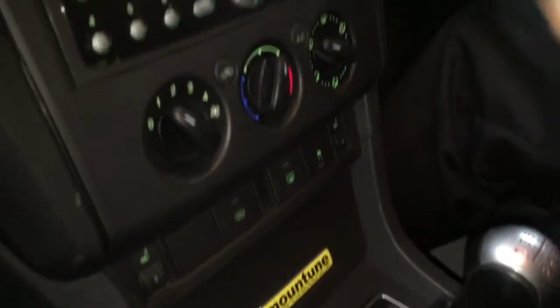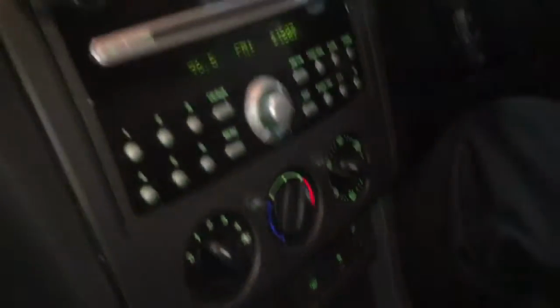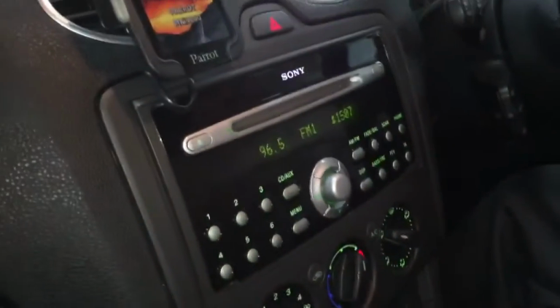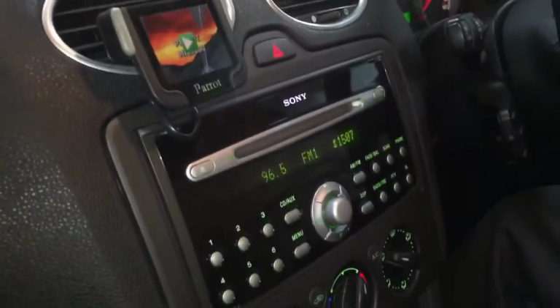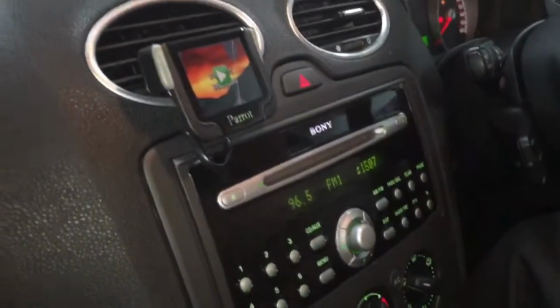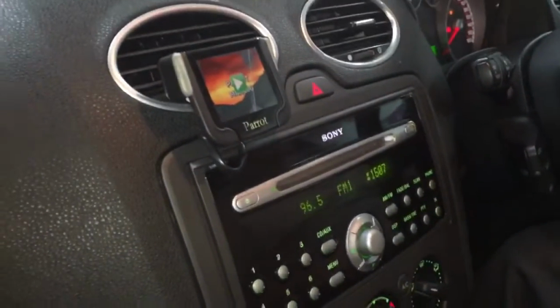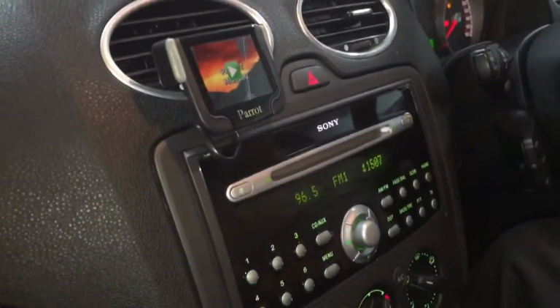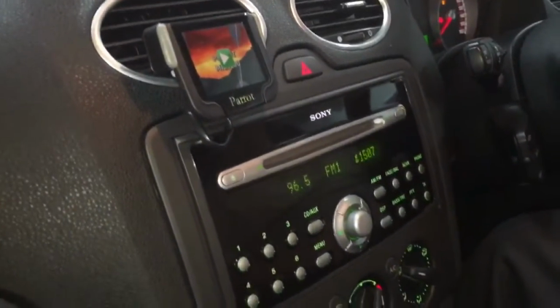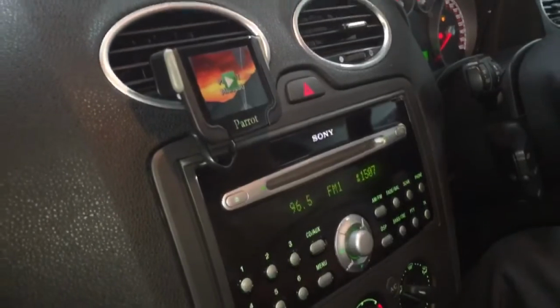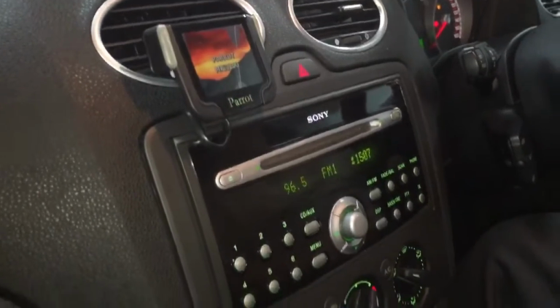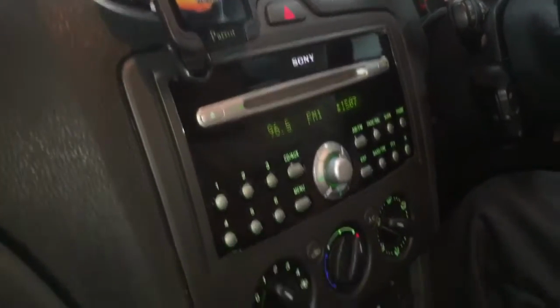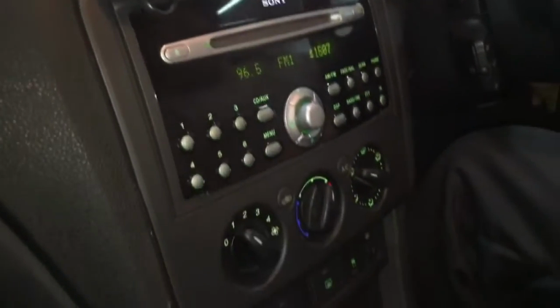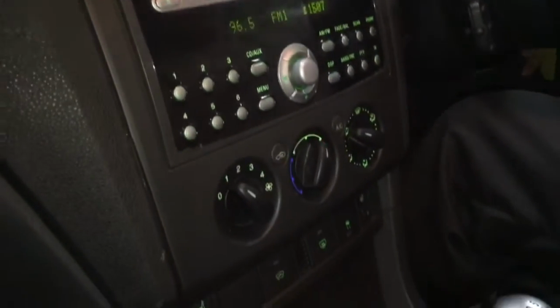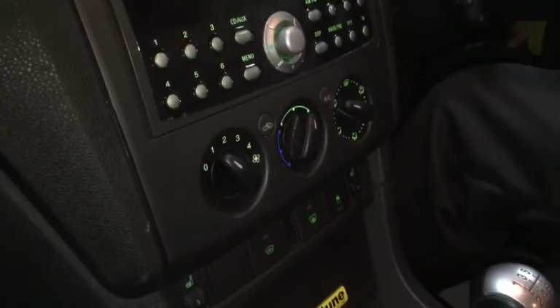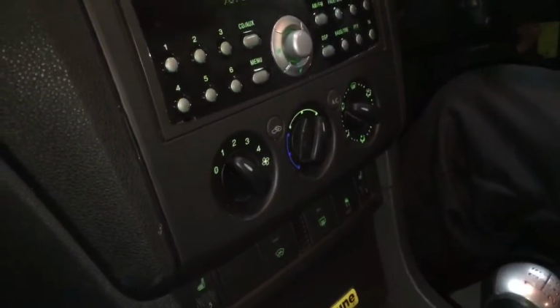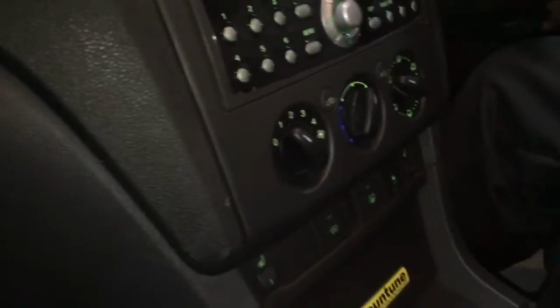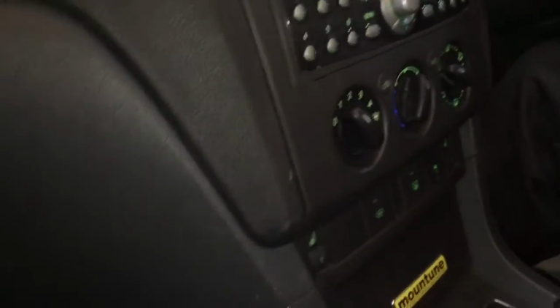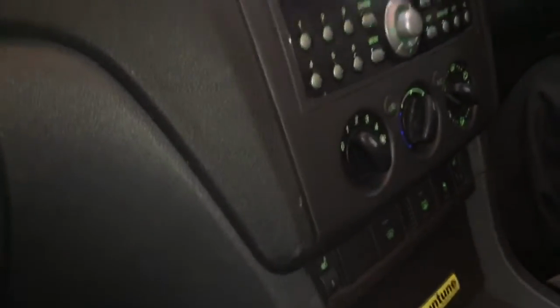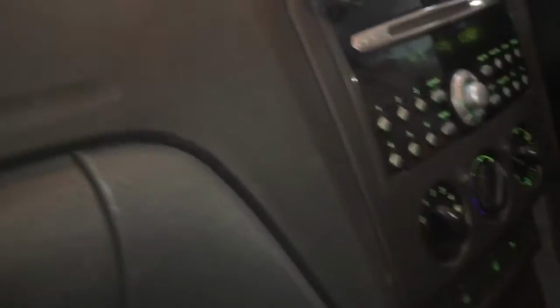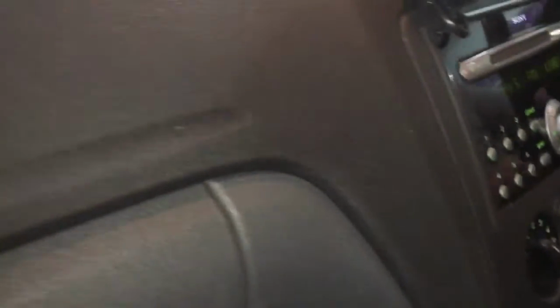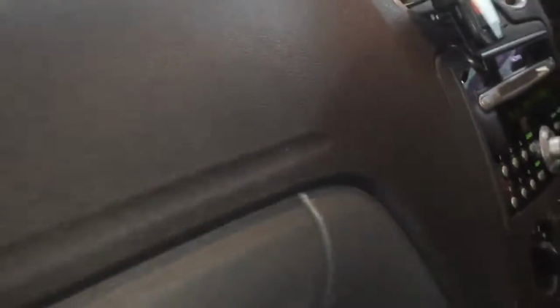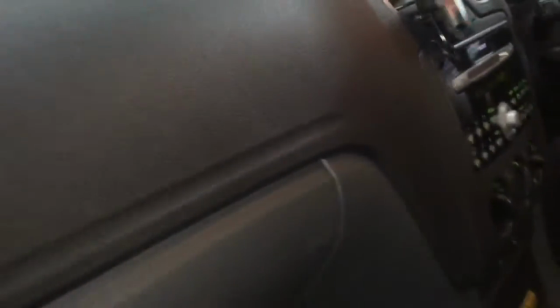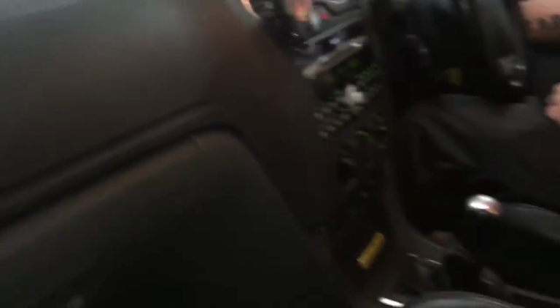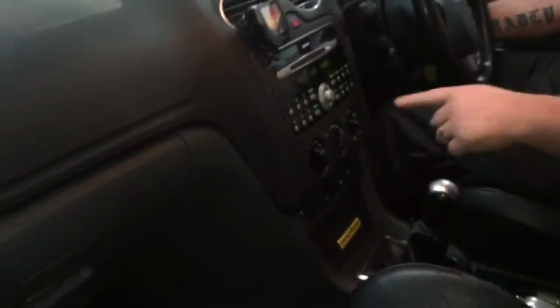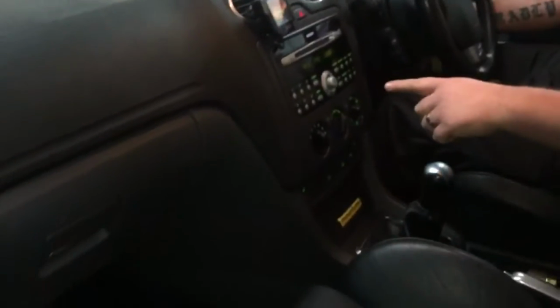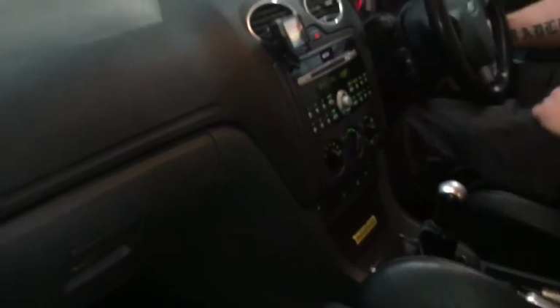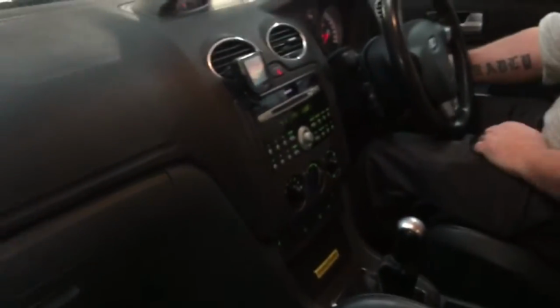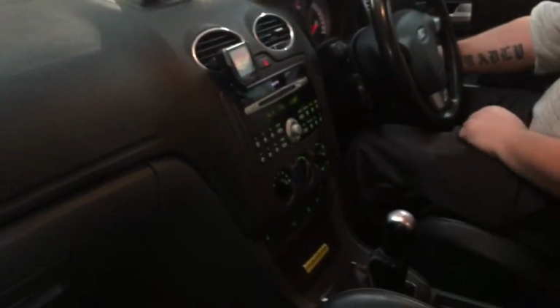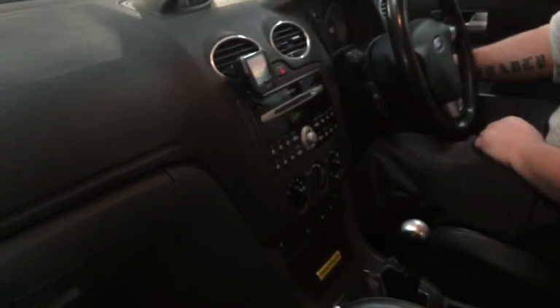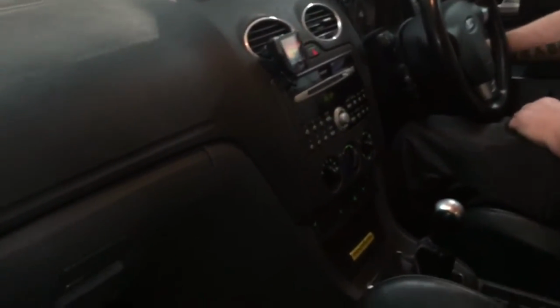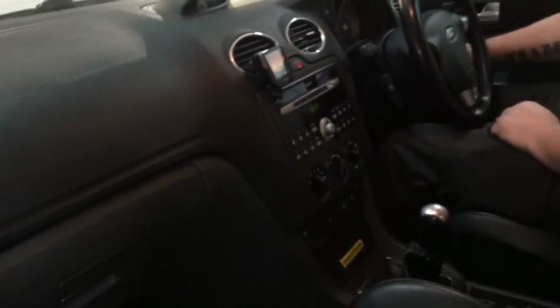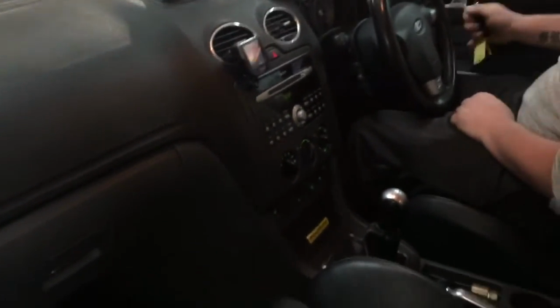It has a Parrot Bluetooth — a 9200i — that actually streams from your phone. Air conditioning, it's got a heated front screen, six-speed box, trip computer, and Sony CD with disc changer.